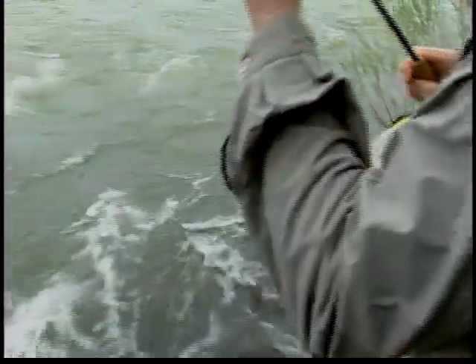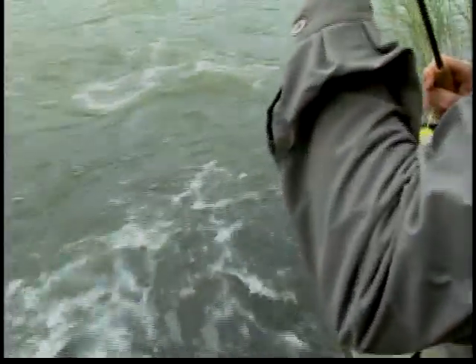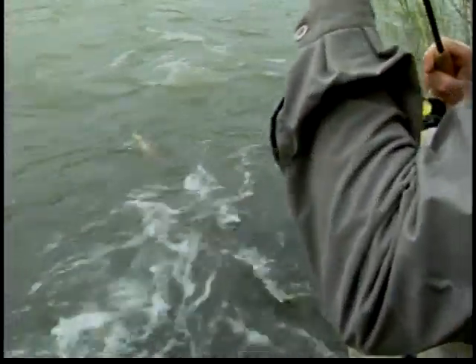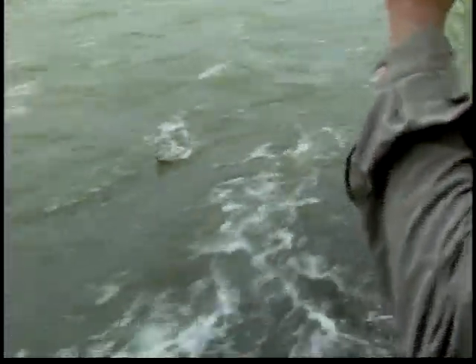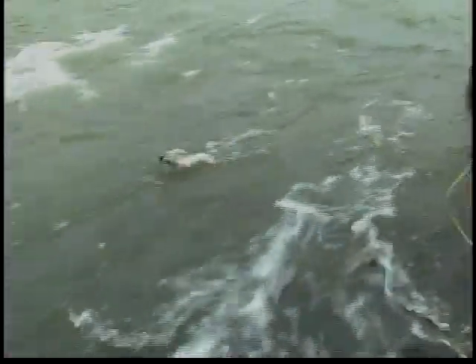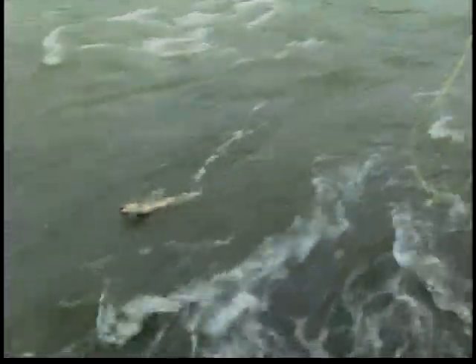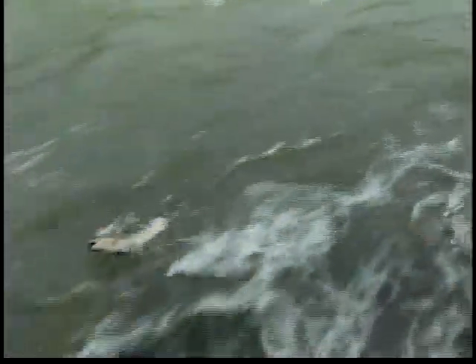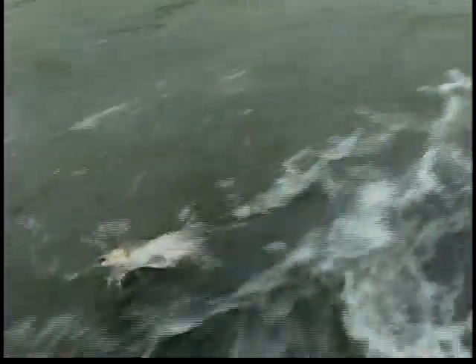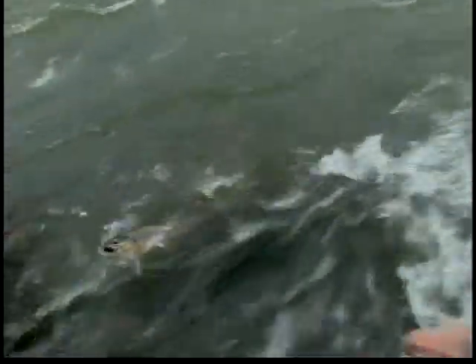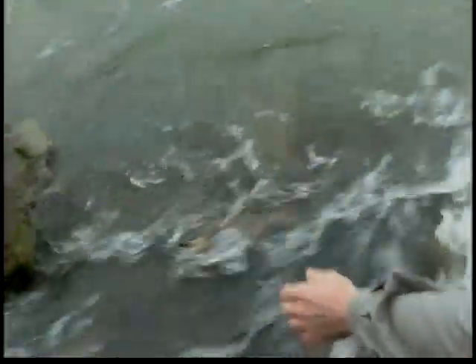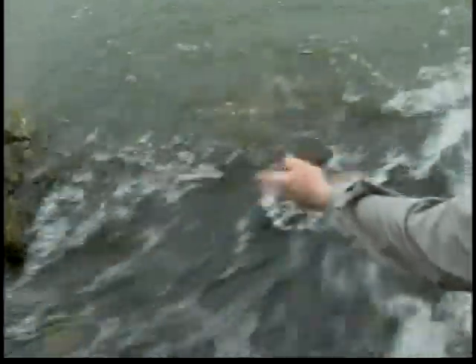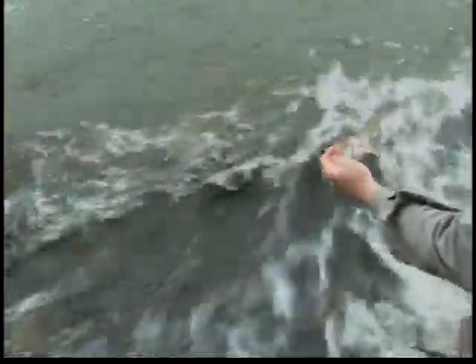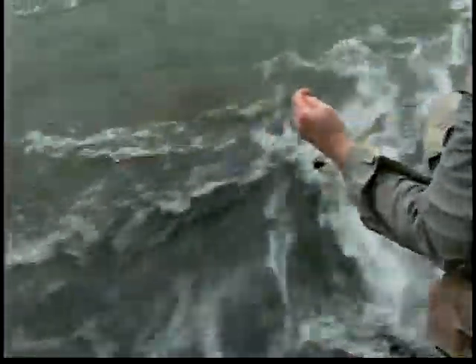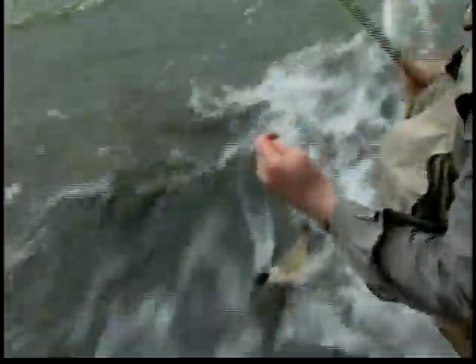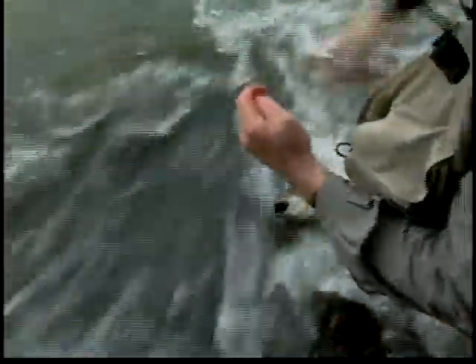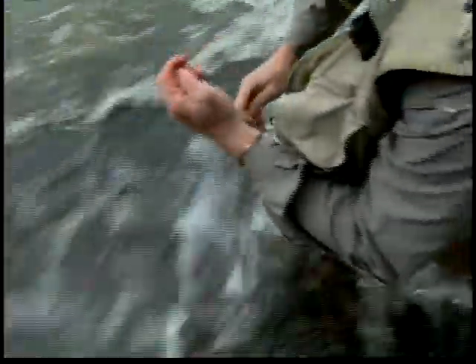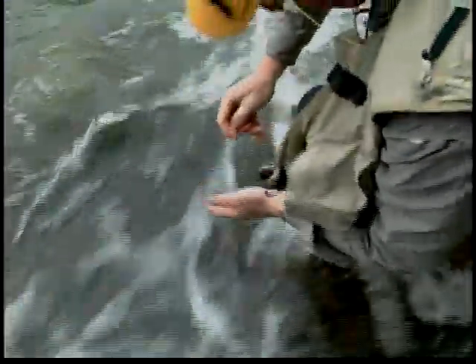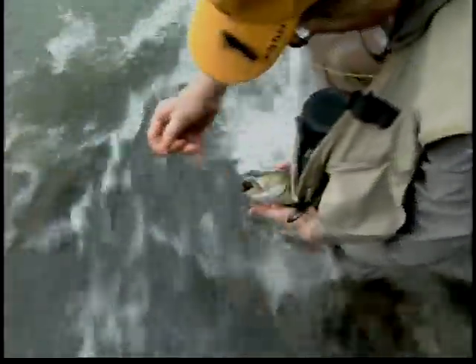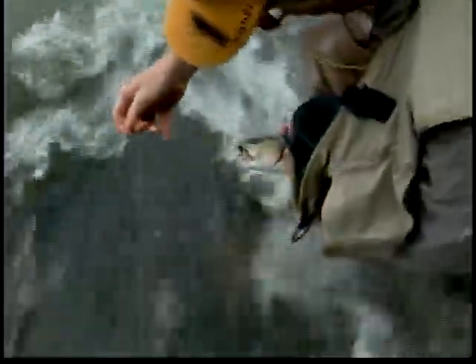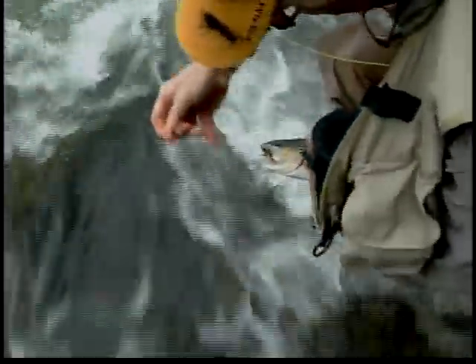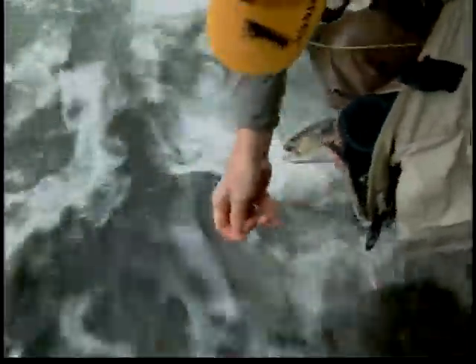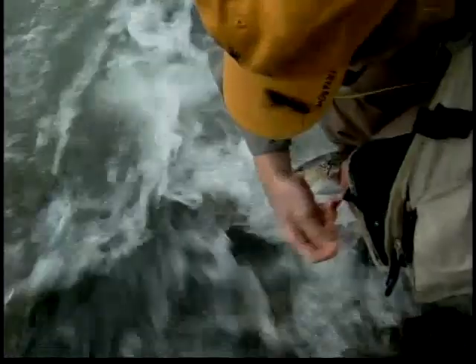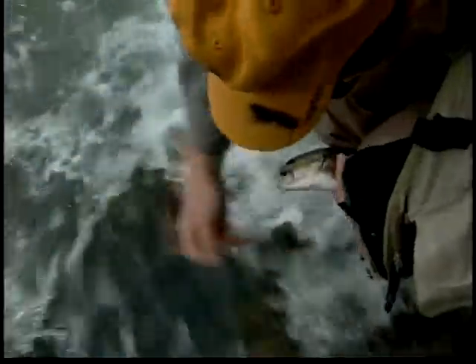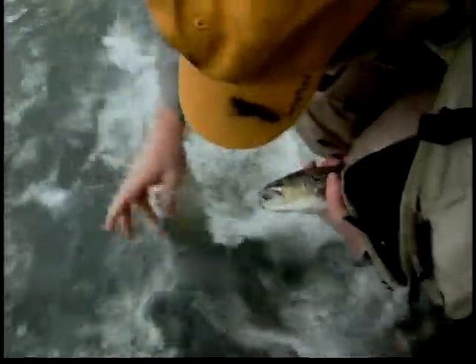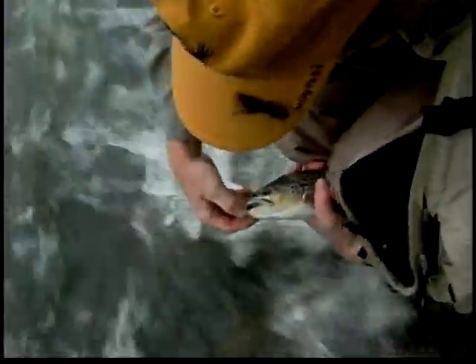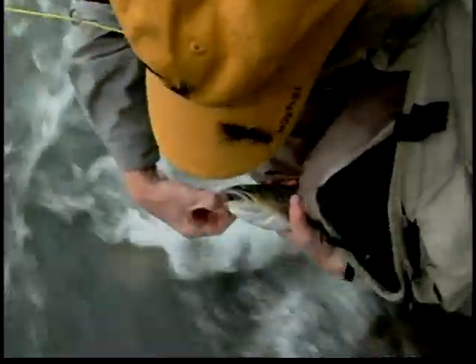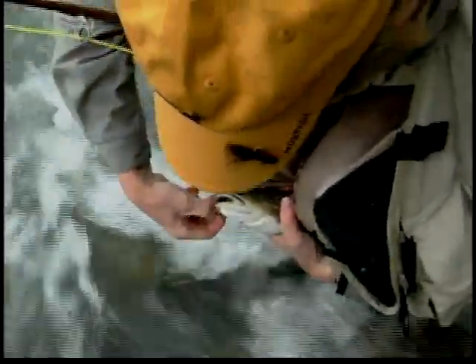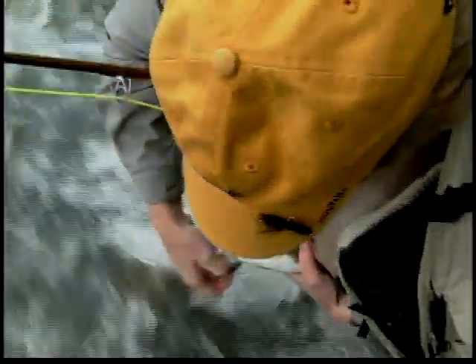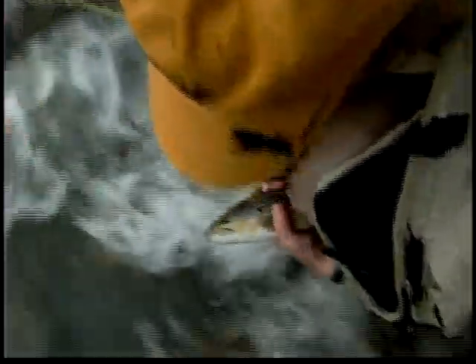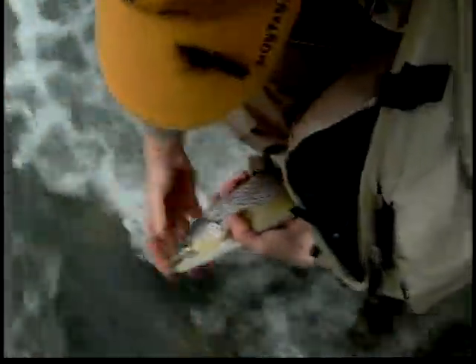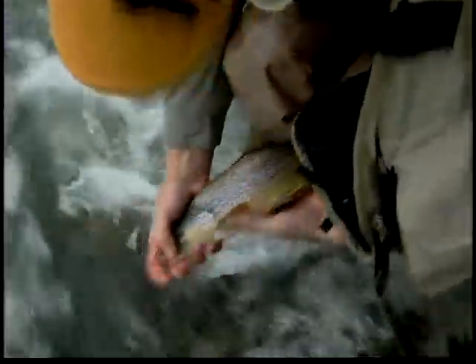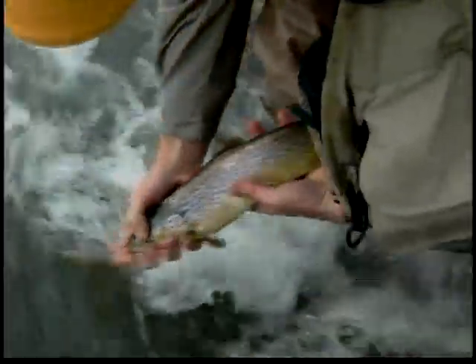If he'll stay in this eddy here — I don't want him out there. He's not a huge fish, but if he went into that big water out there, we wouldn't have a prayer. Nice brown trout.